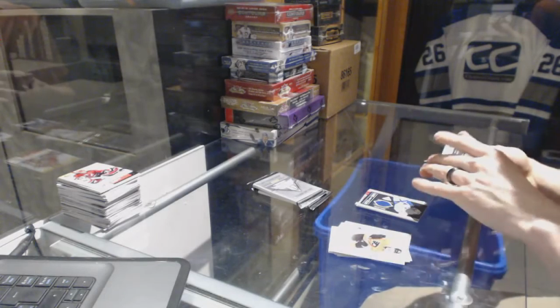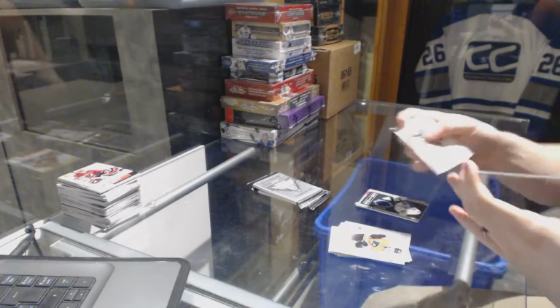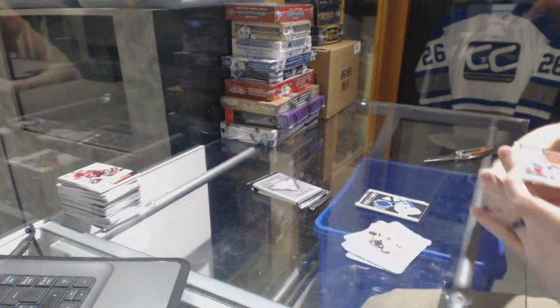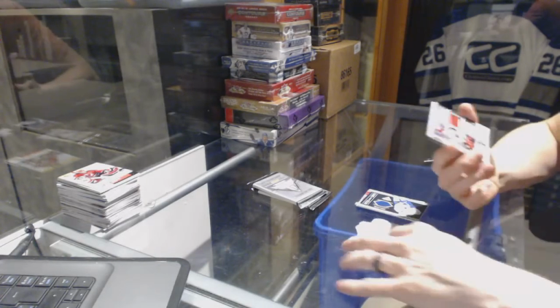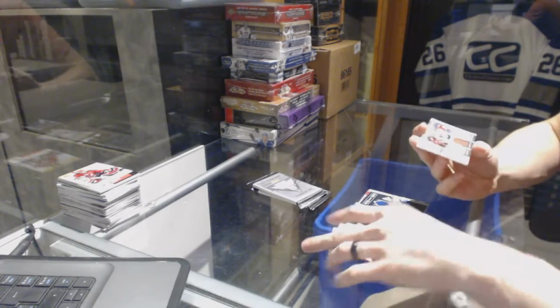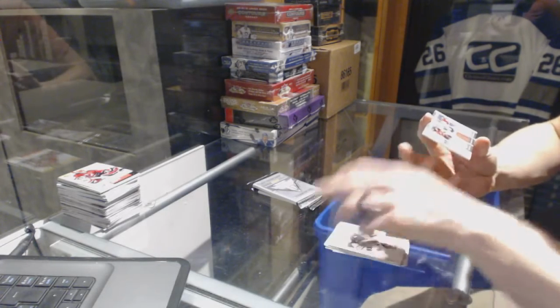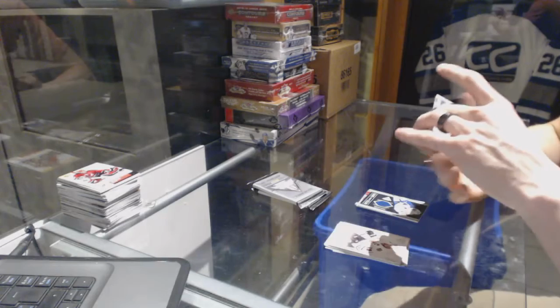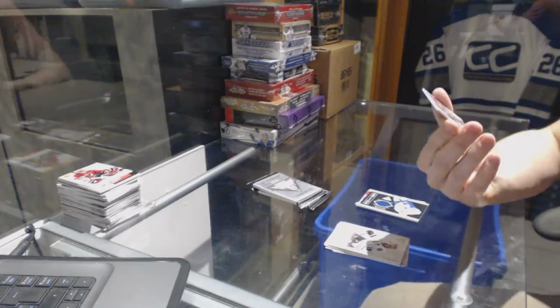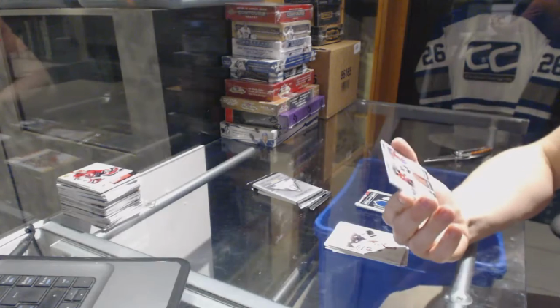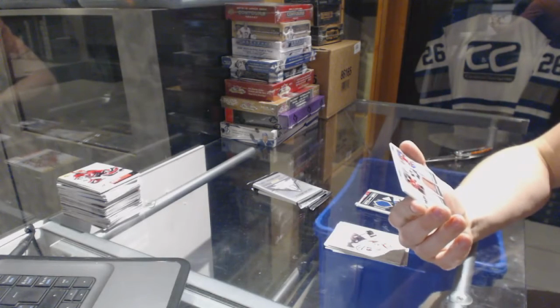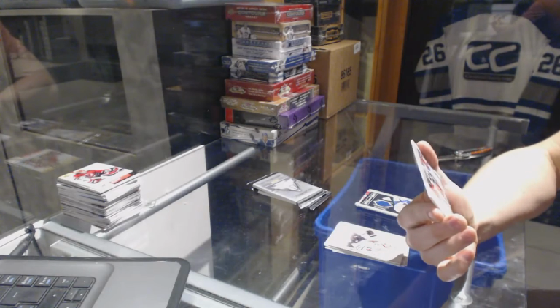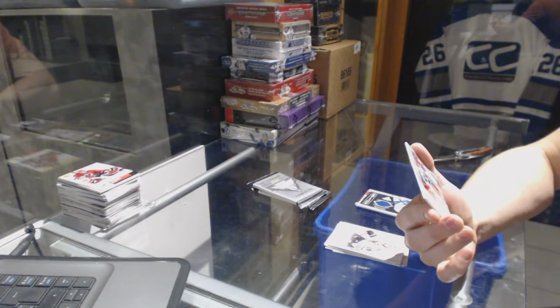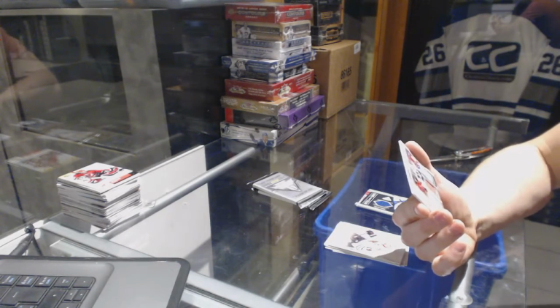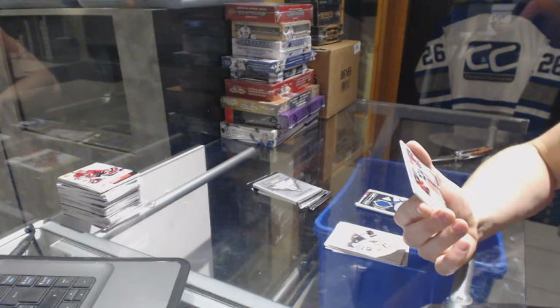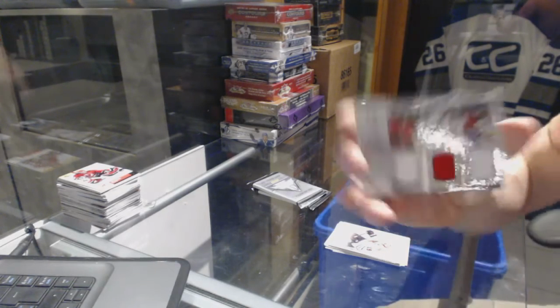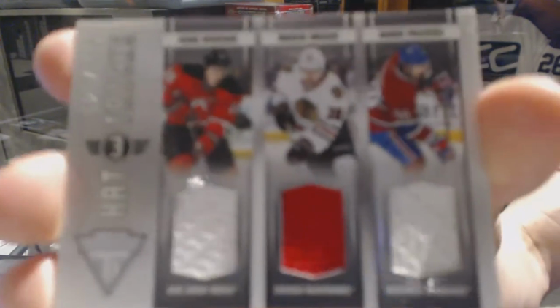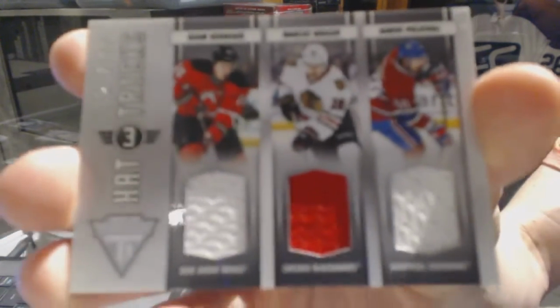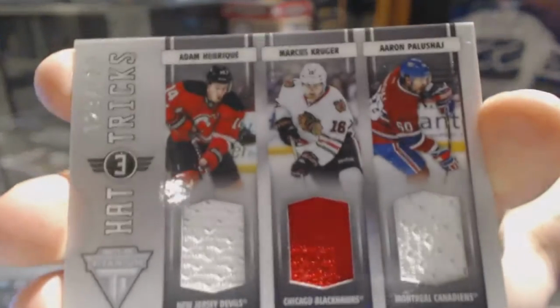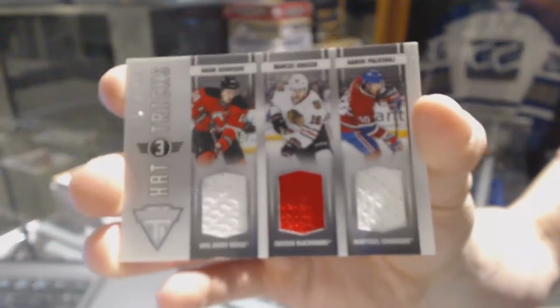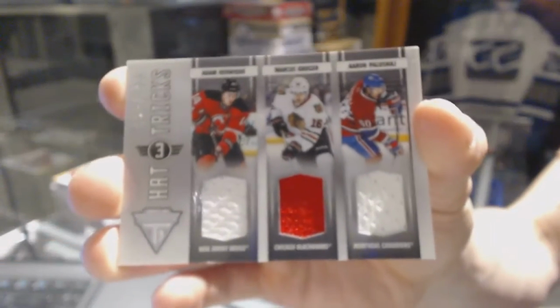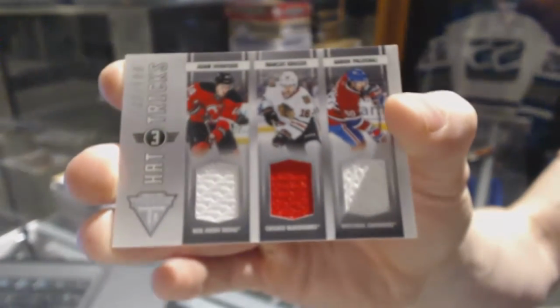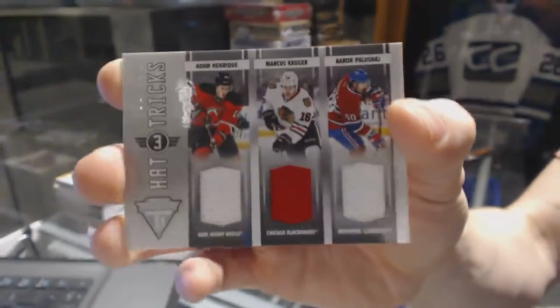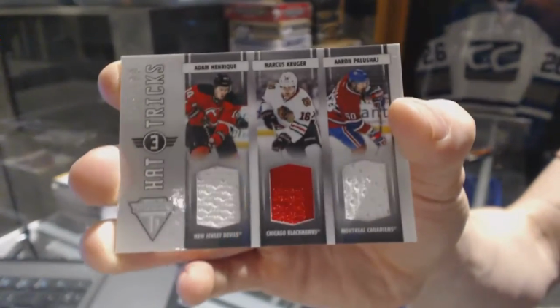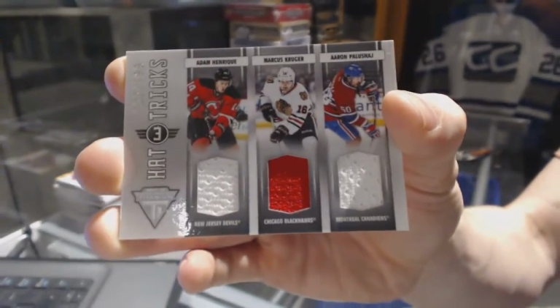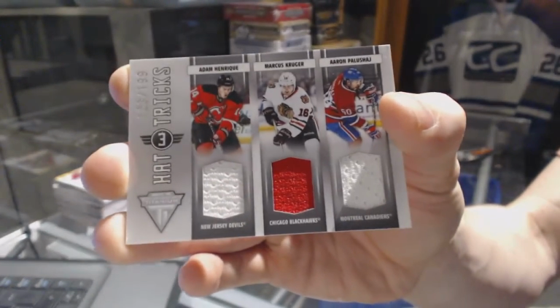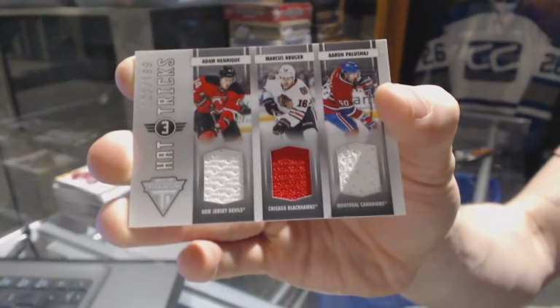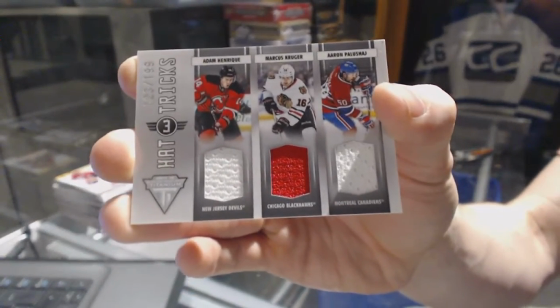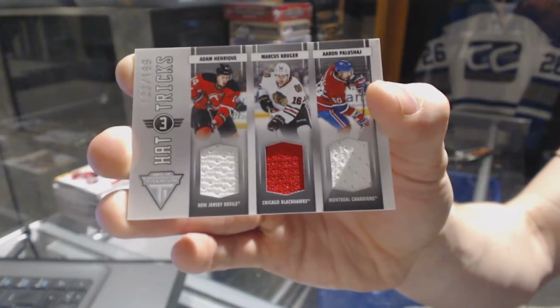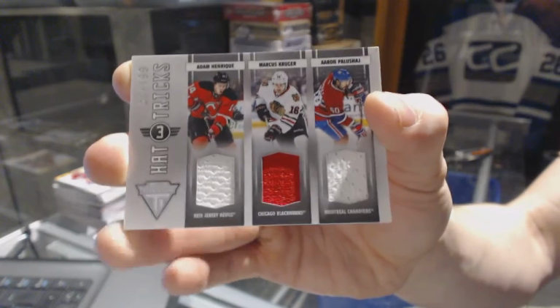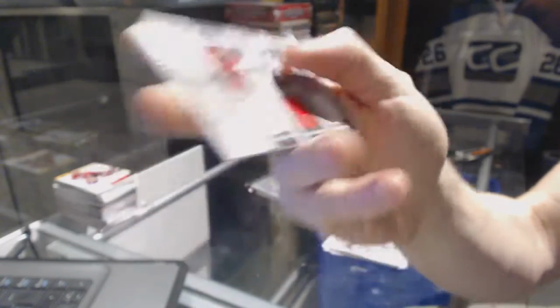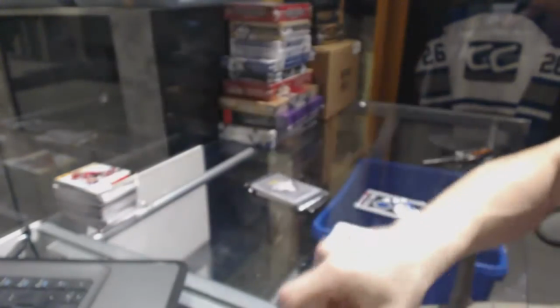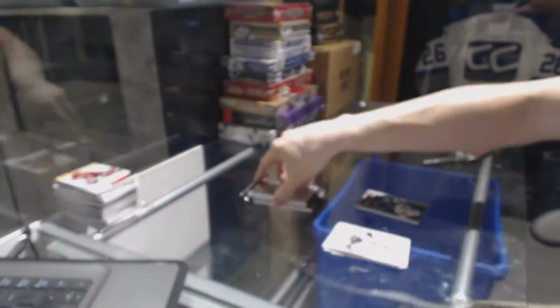We've got a Hat Trick triple jersey, number 199, which will be random between the Devils, Hawks, and Canadiens — Adam Henrik, Marcus Kruger, and Aaron Pelusha. Hat Trick triple jersey of 199.